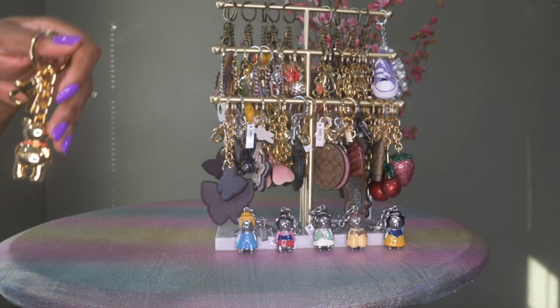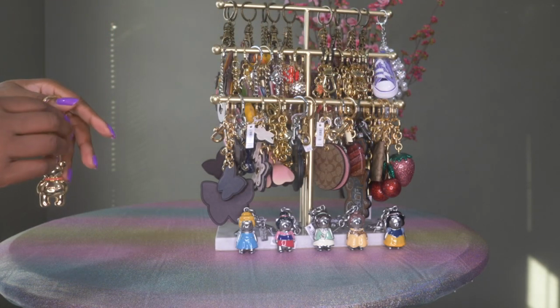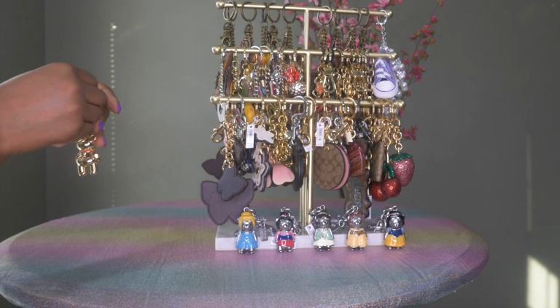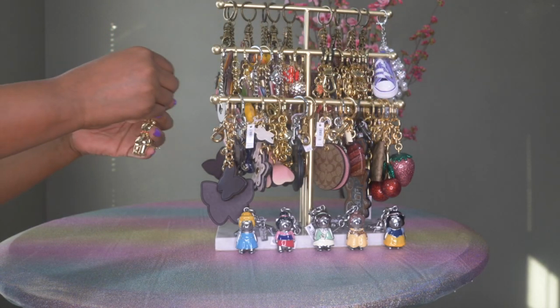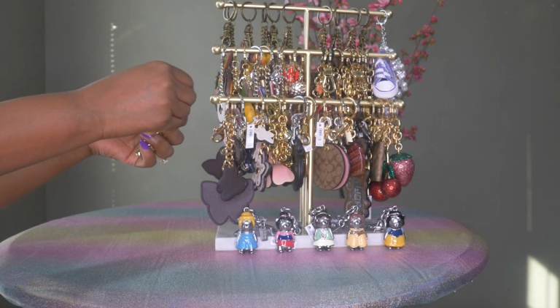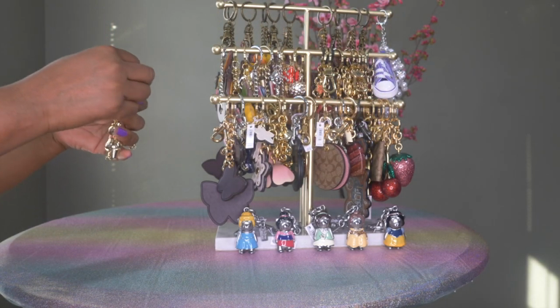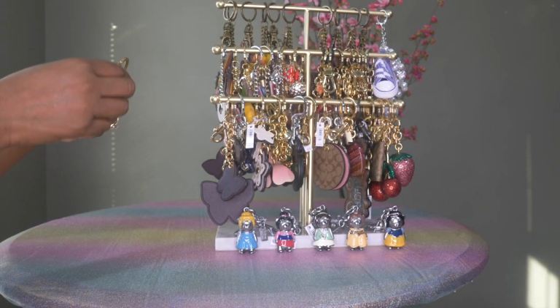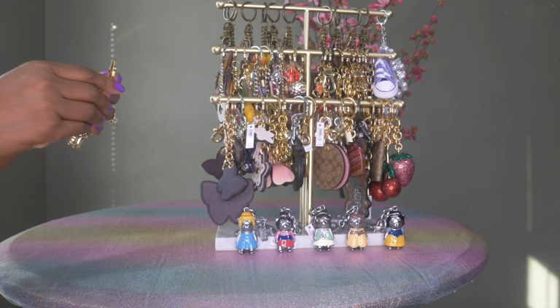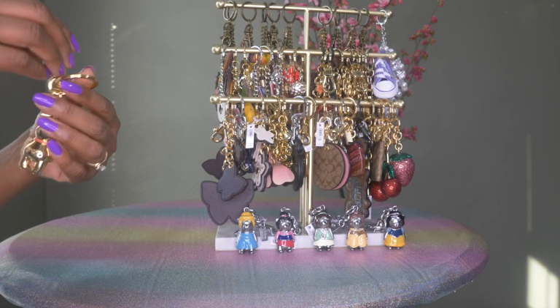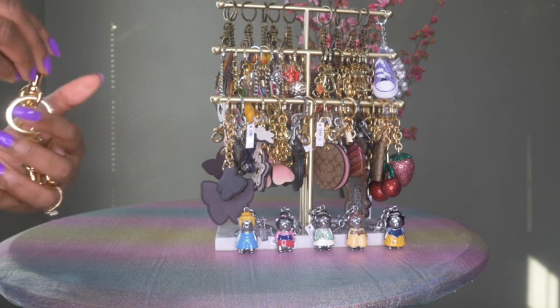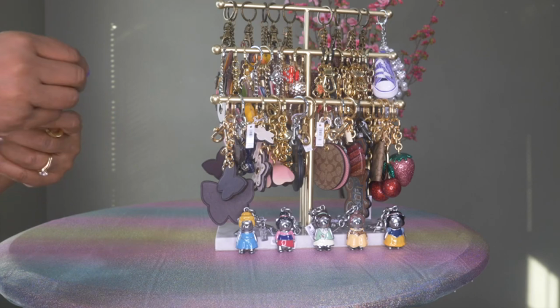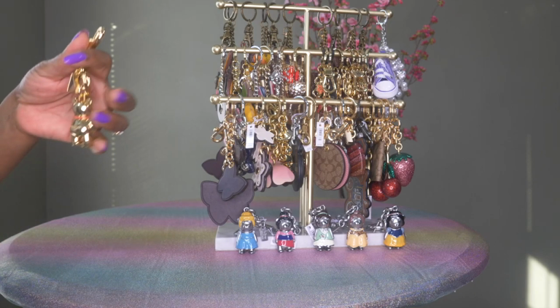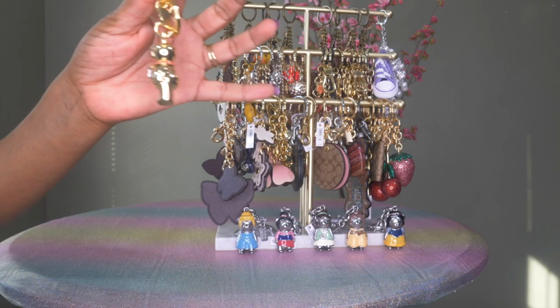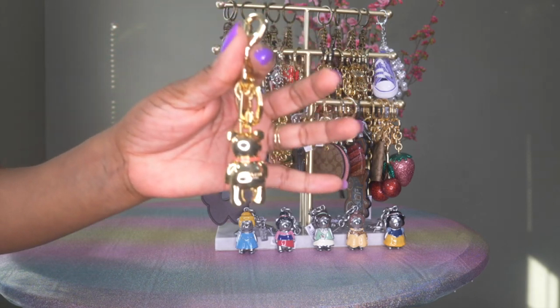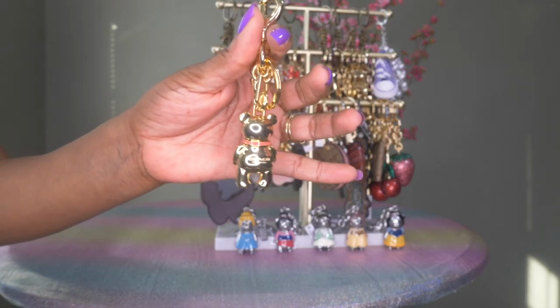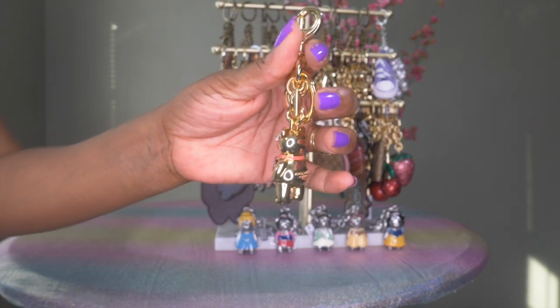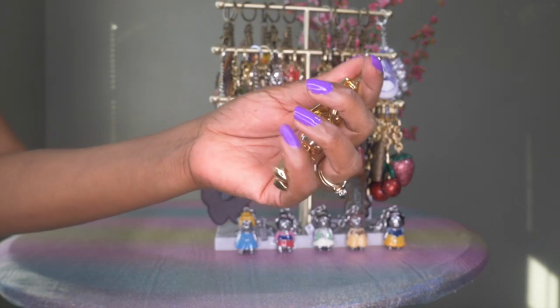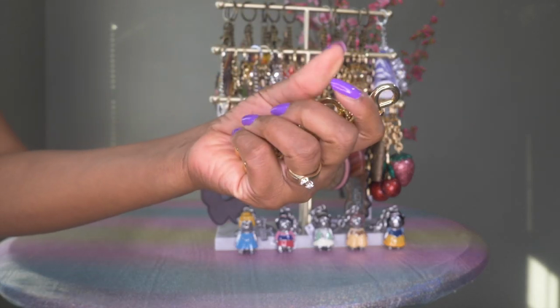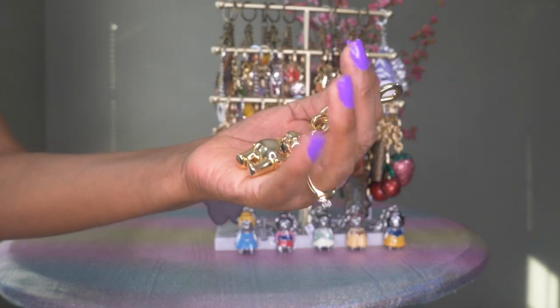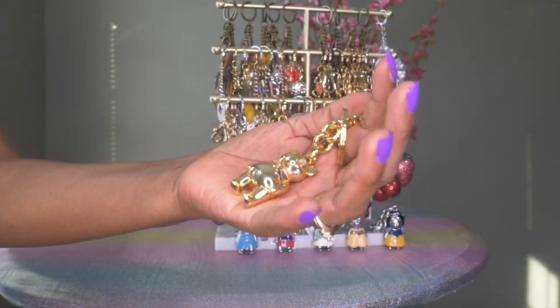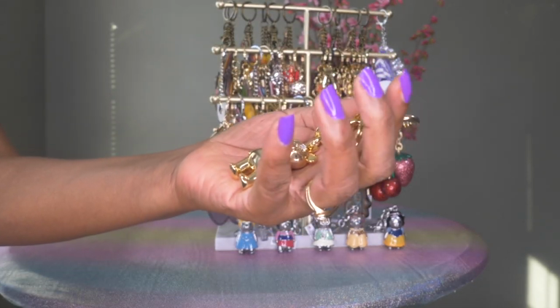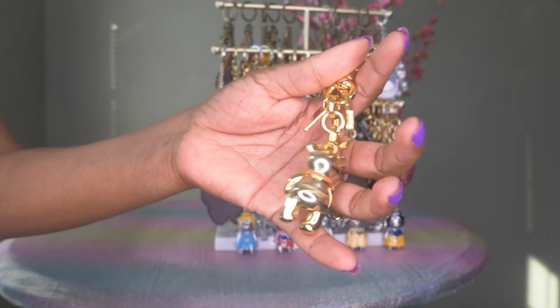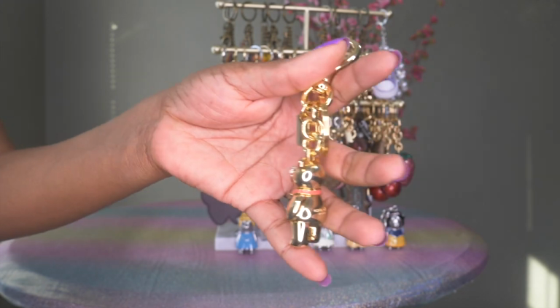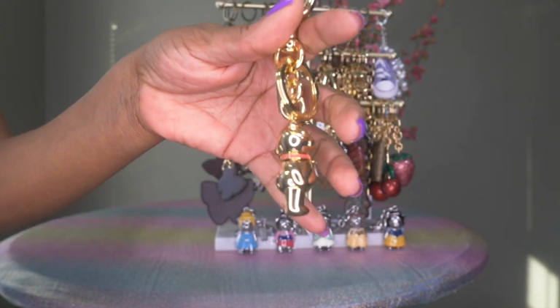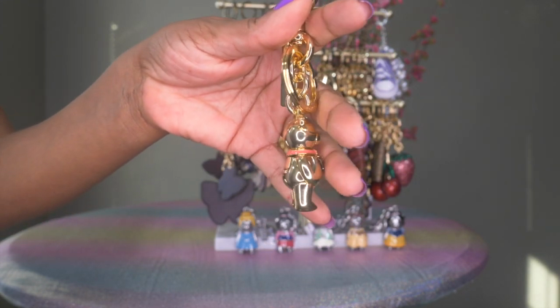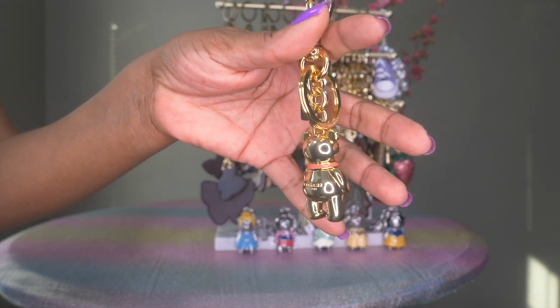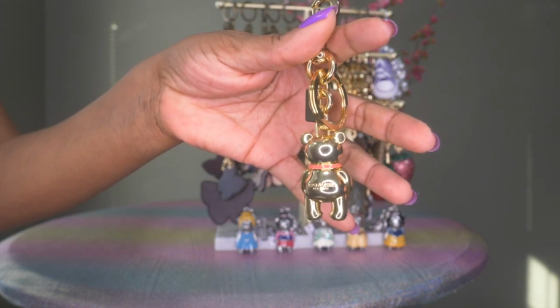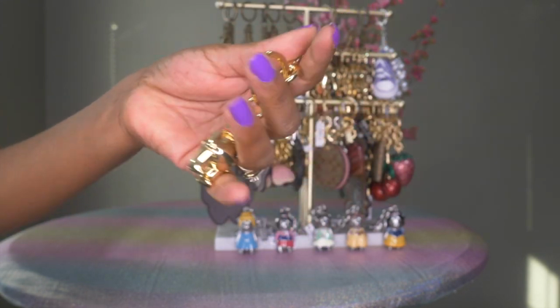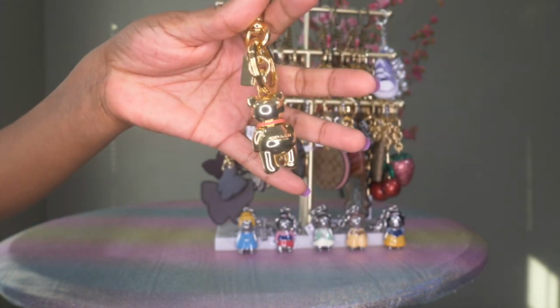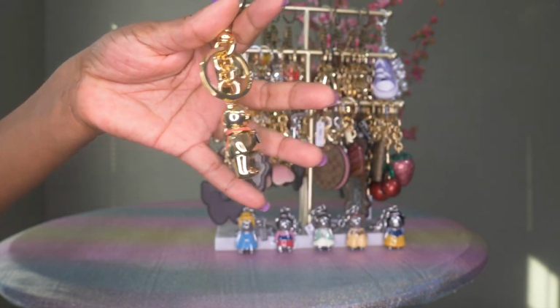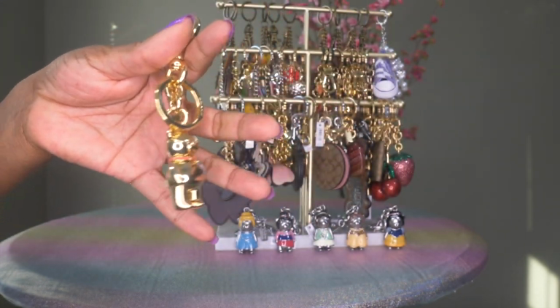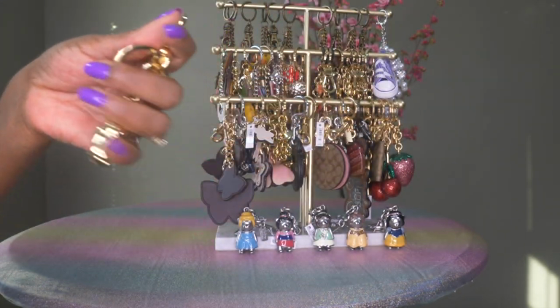One thing I'll say about Coach is I think they make very nice bag charms. They do a good job of making sure the charm matches very well with the hardware on their bags, so I tend to reach for these a lot.